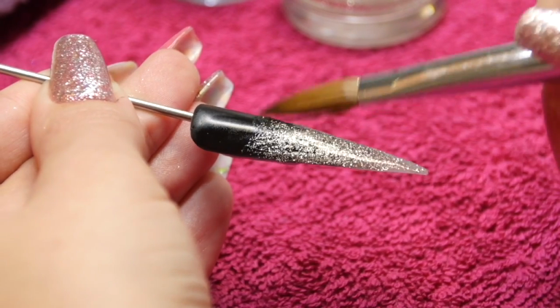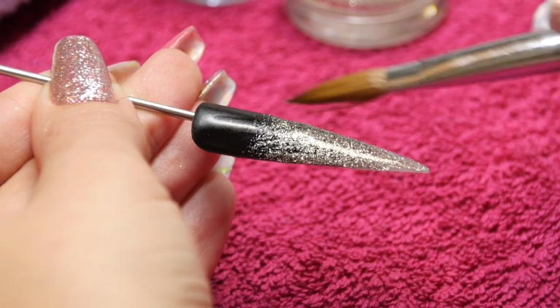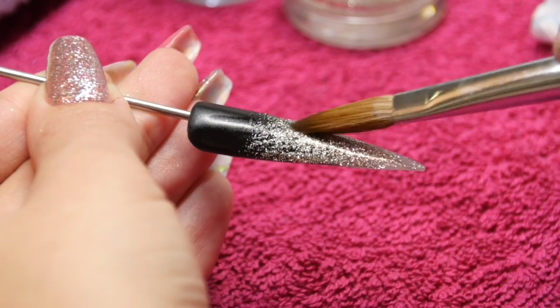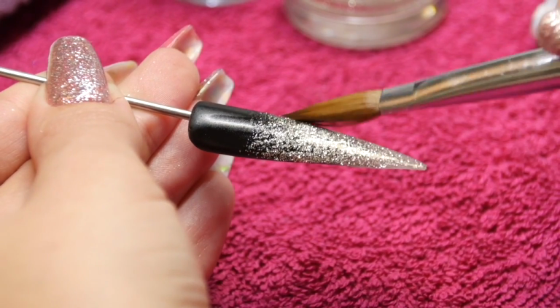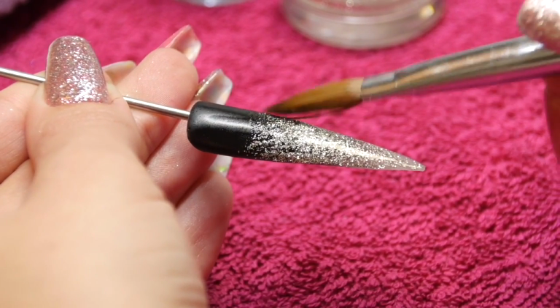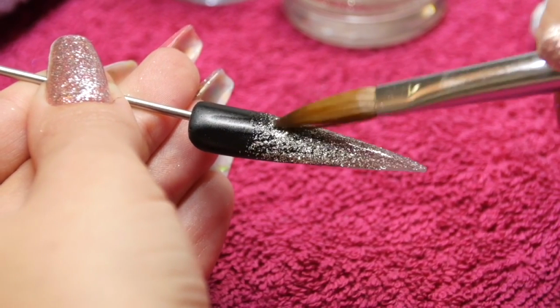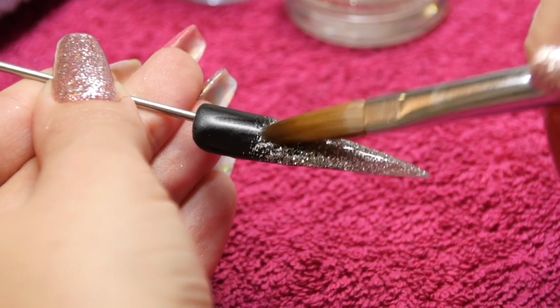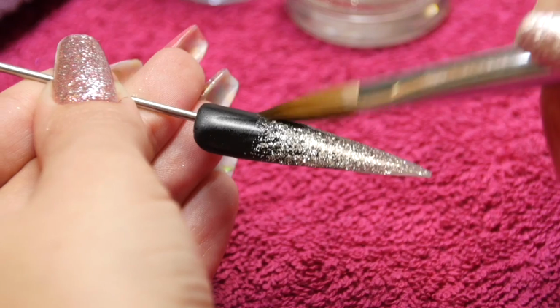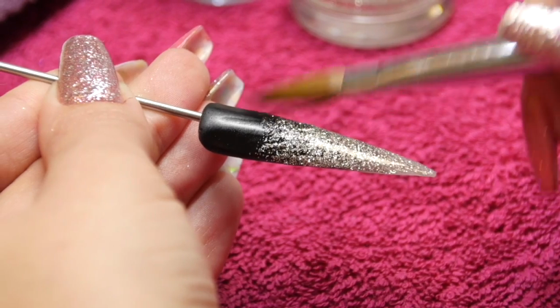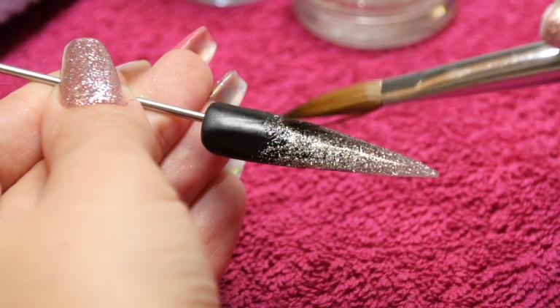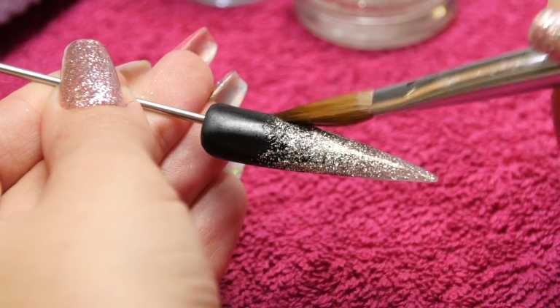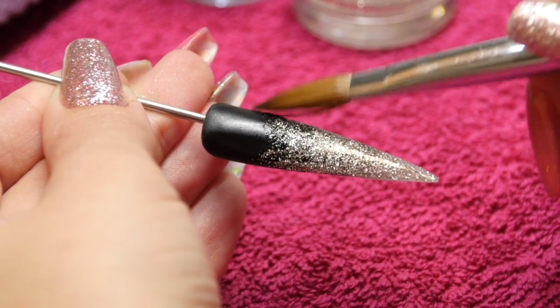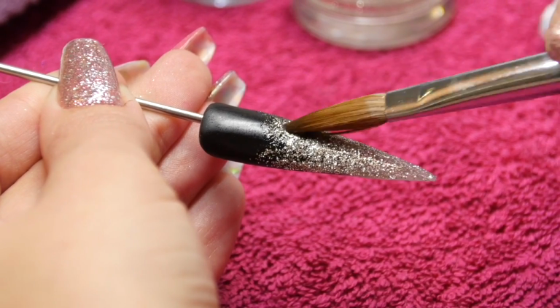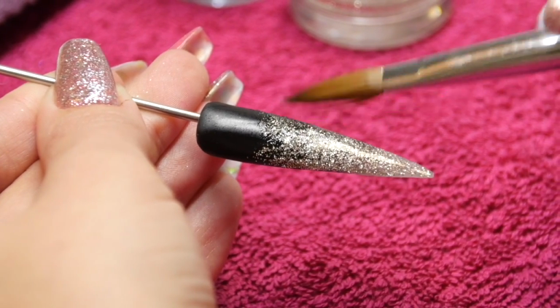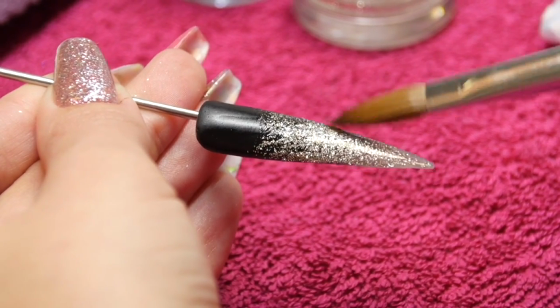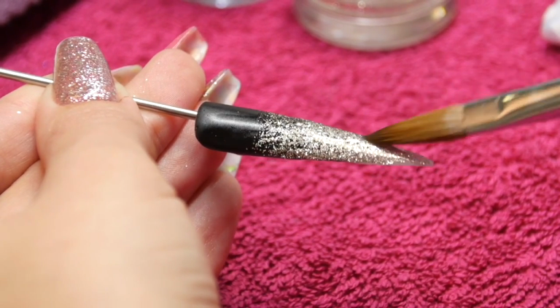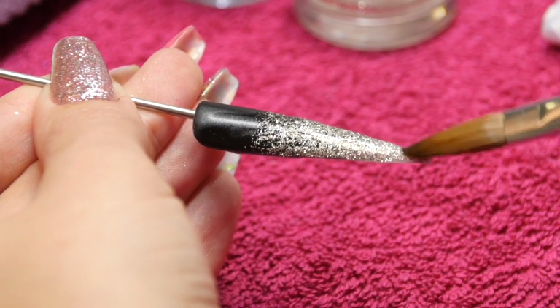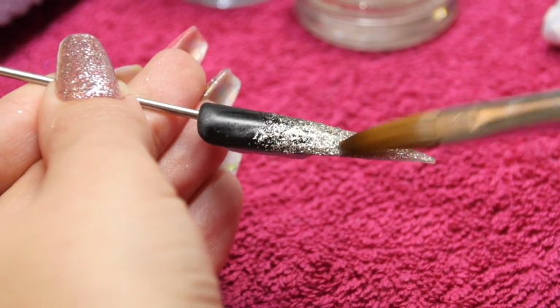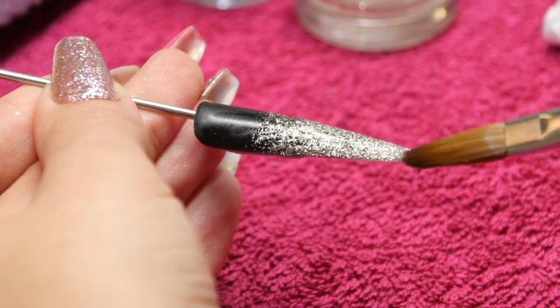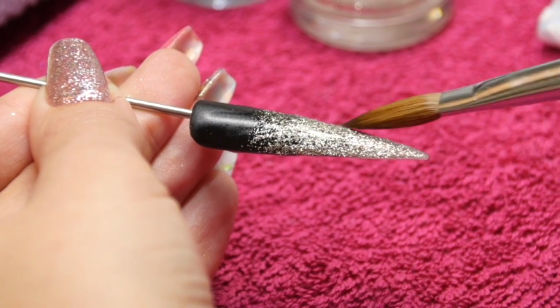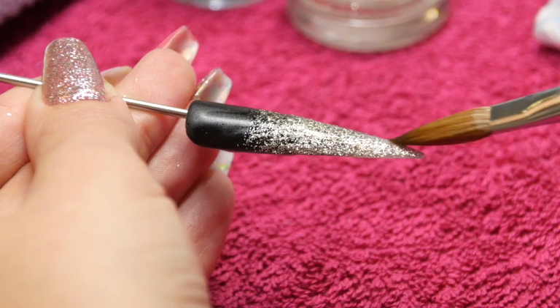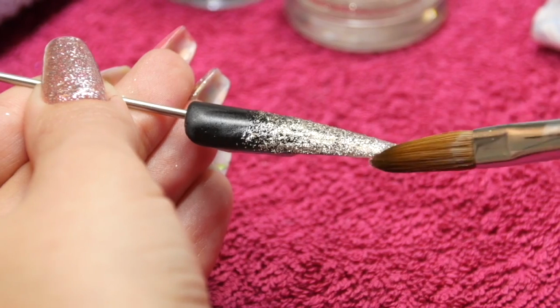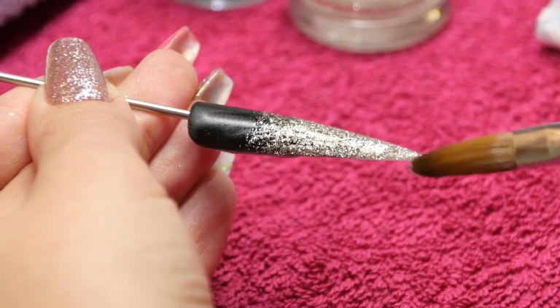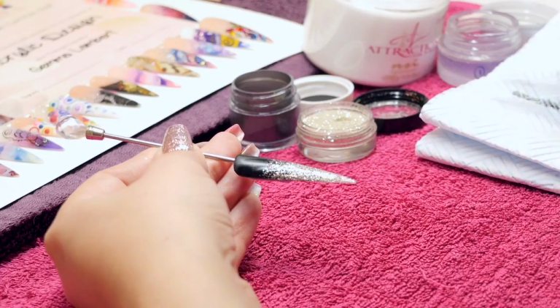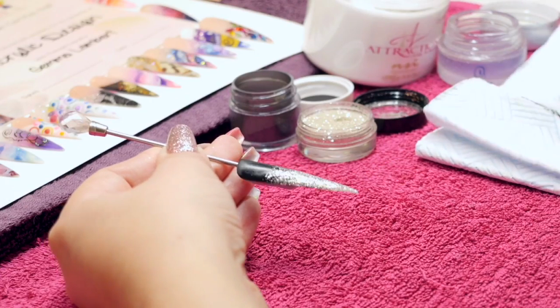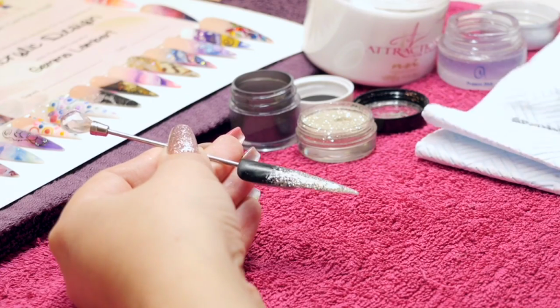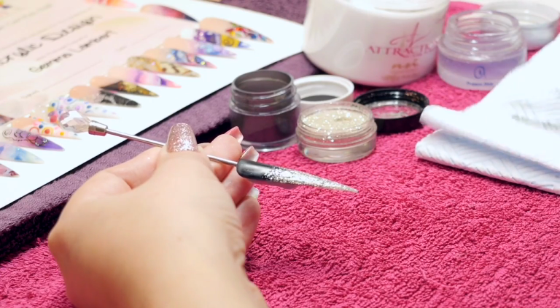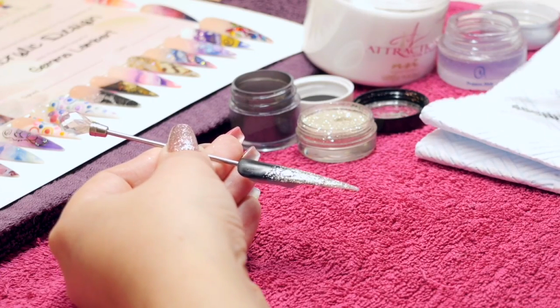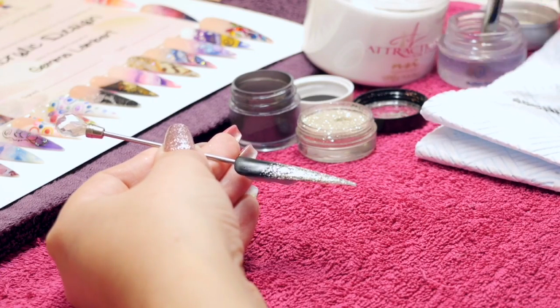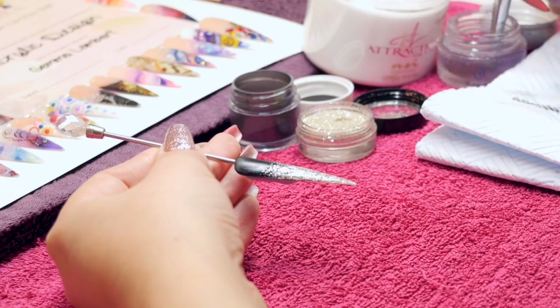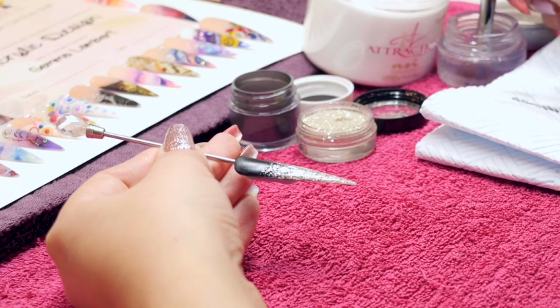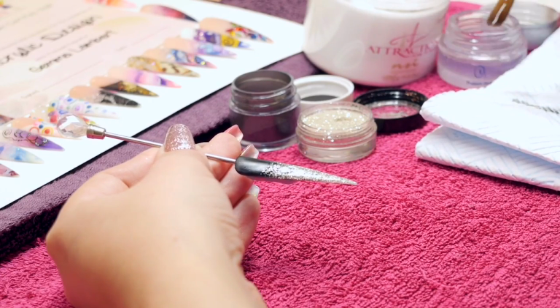So the black acrylic was NSI's basic black and then this glitter is NSI's Secrets — I think it's called Glow — and it is really a beautiful silvery, almost champagne-y glitter.